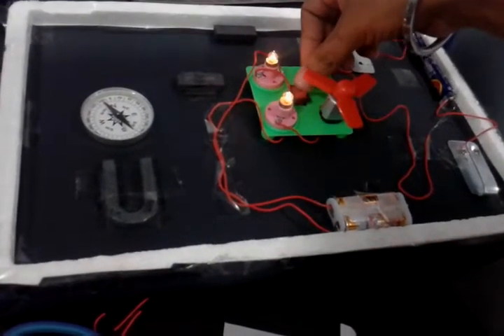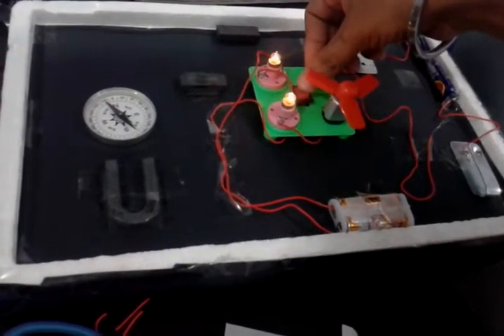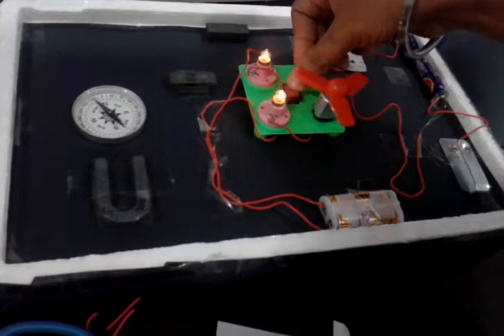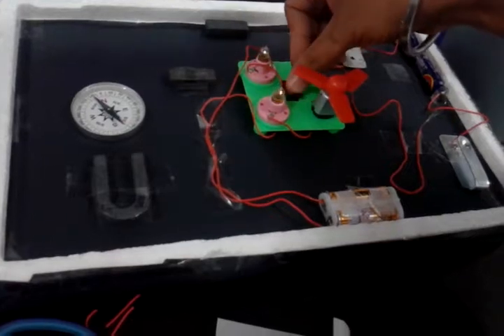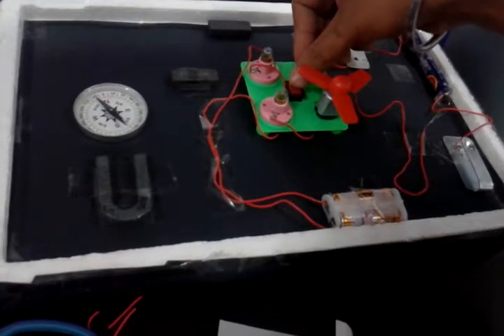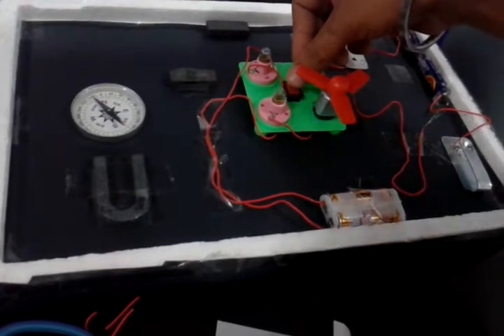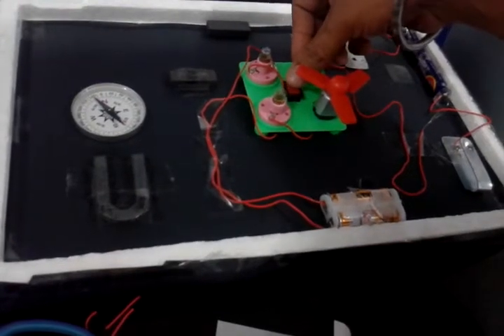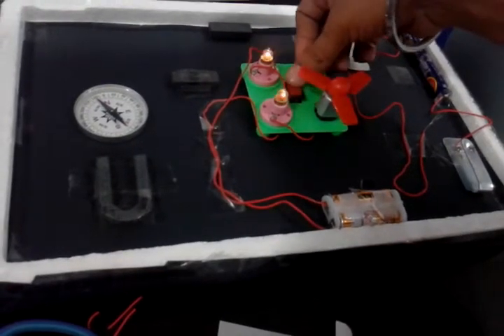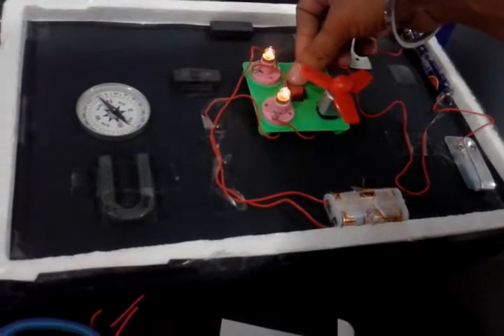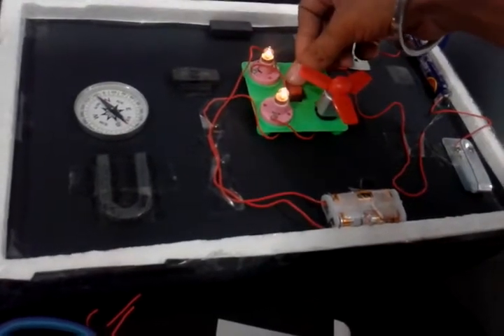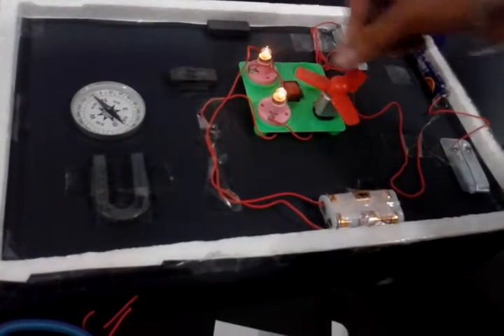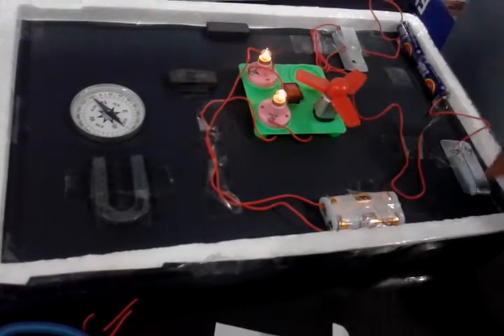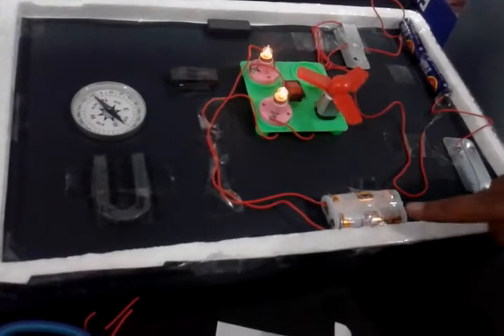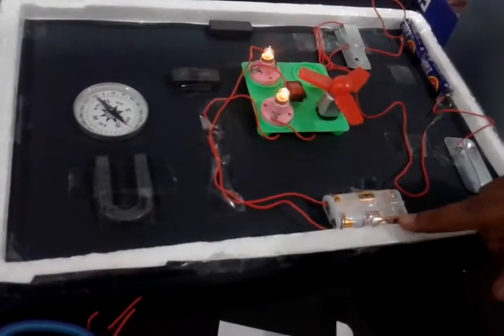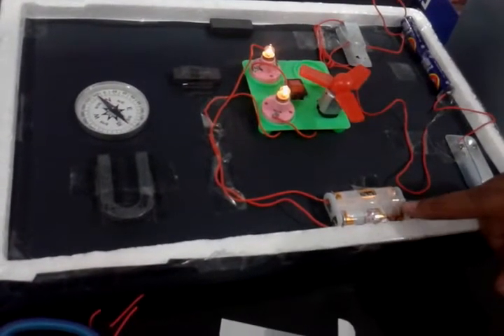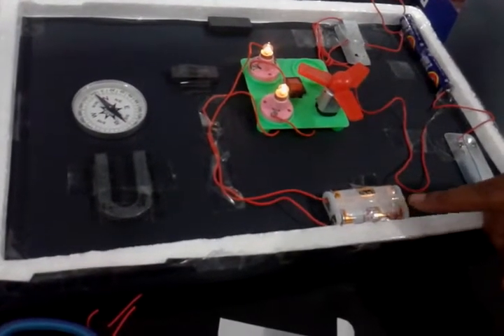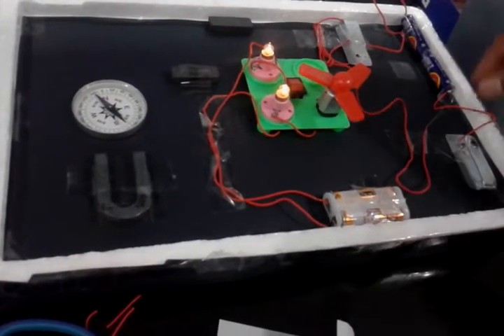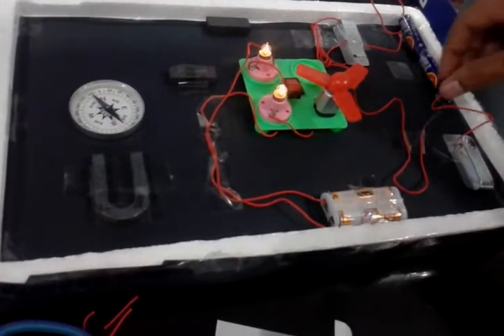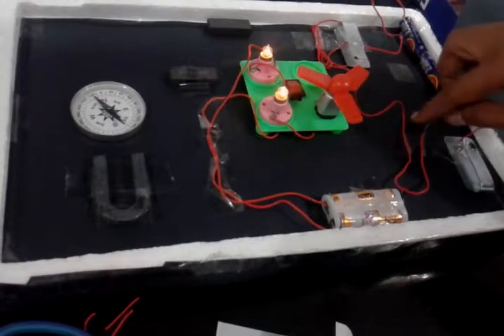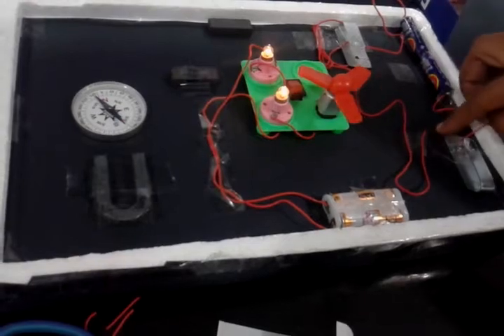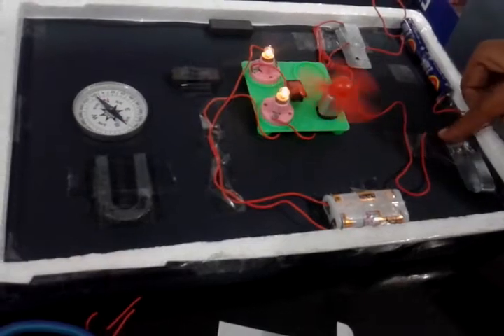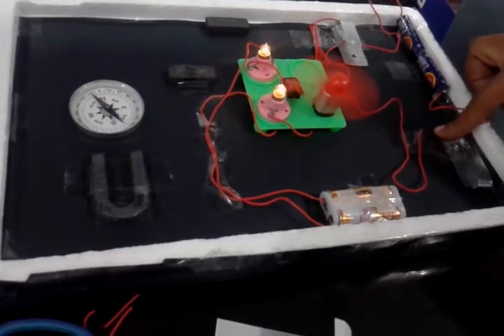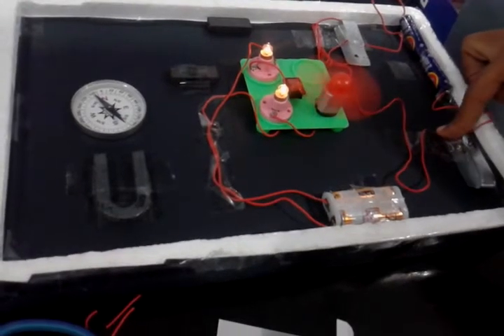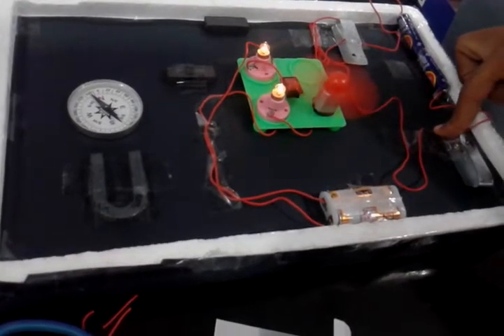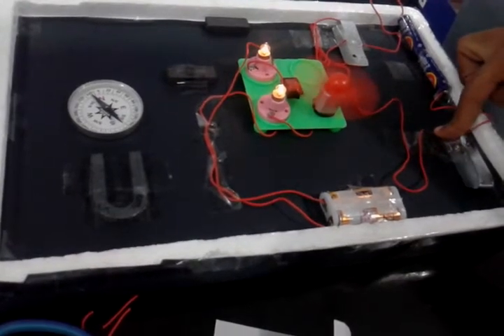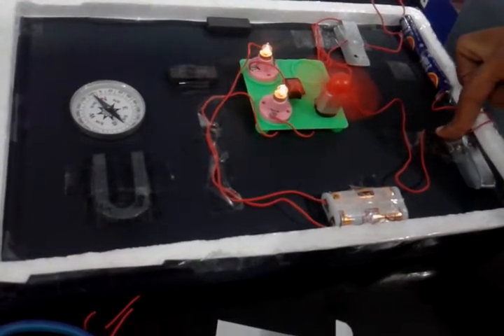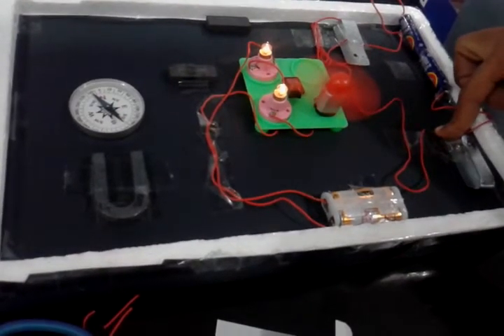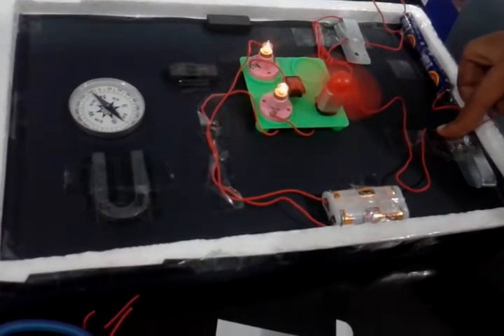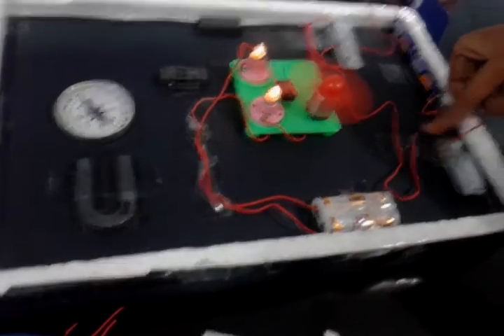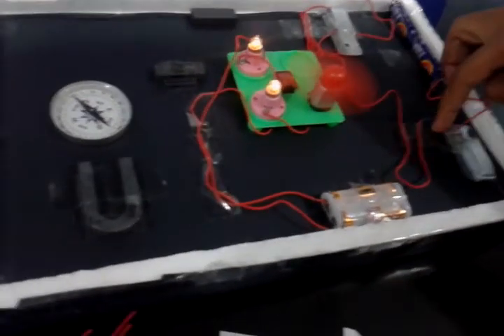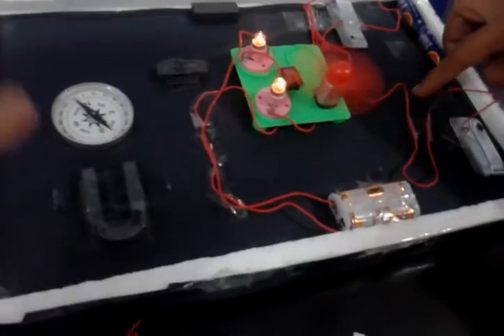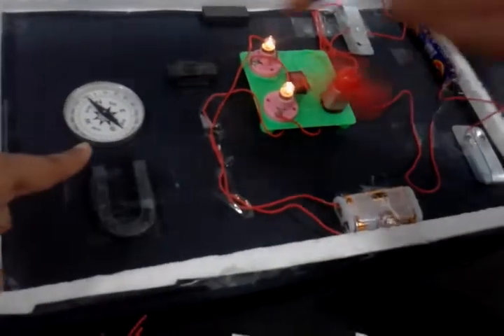You see the switch and the bulb operated by it, and the battery and the wire and the lovely fan.